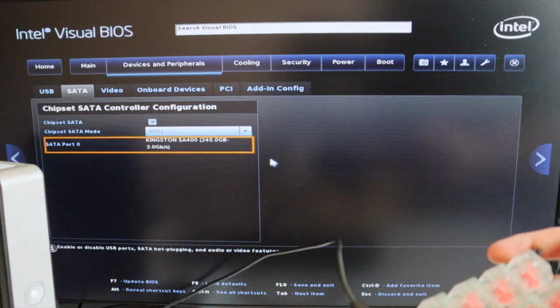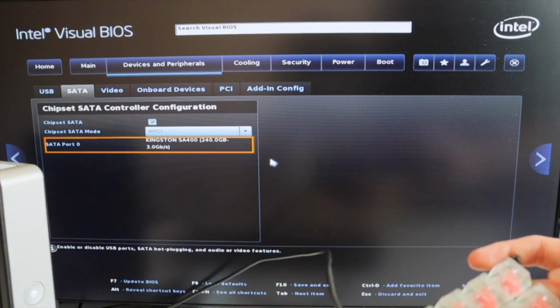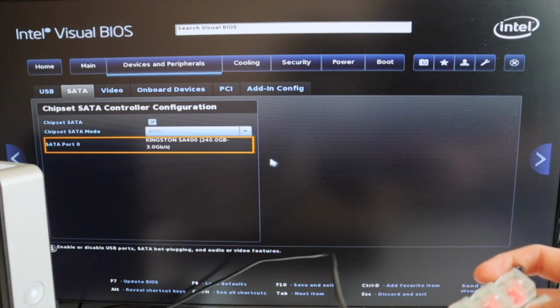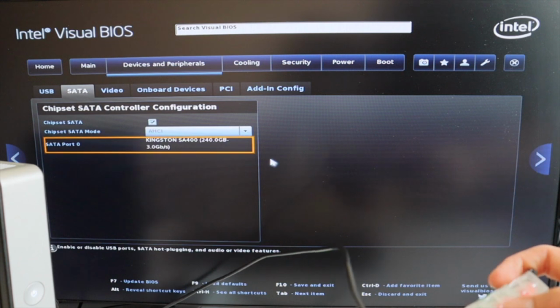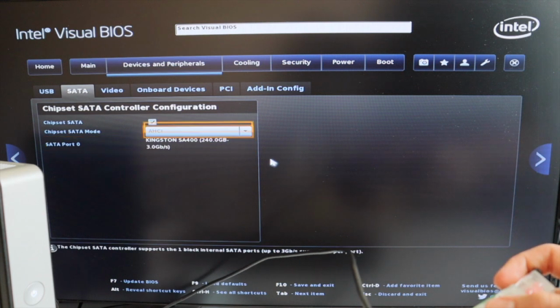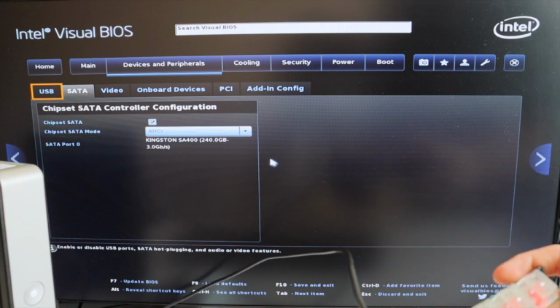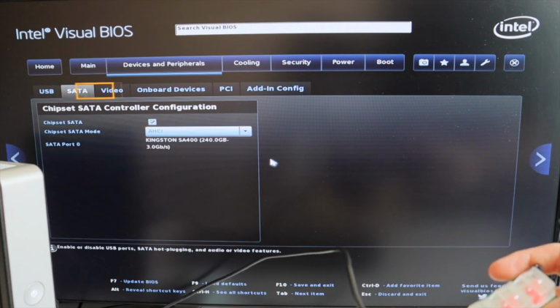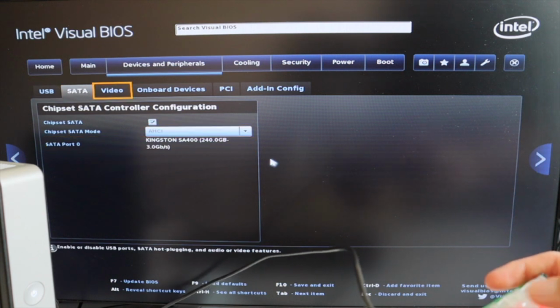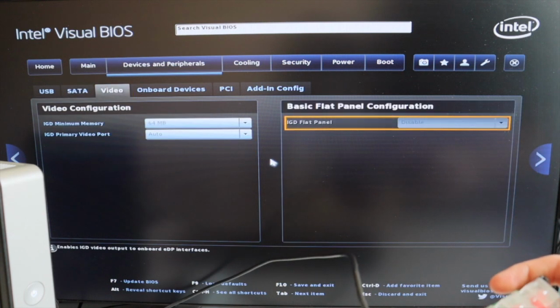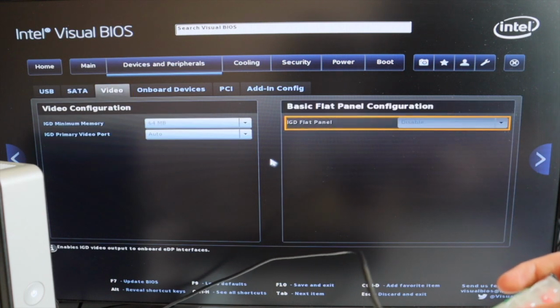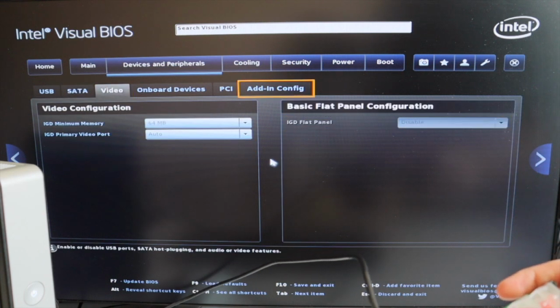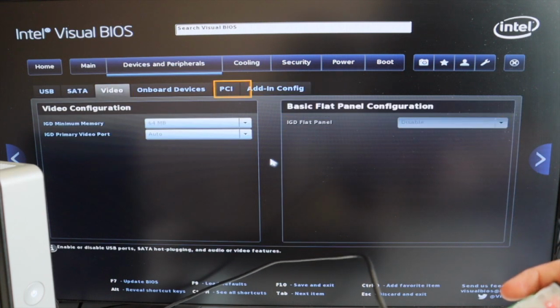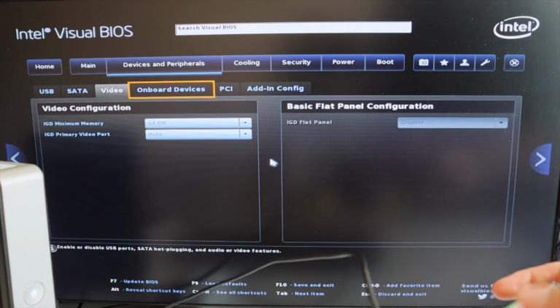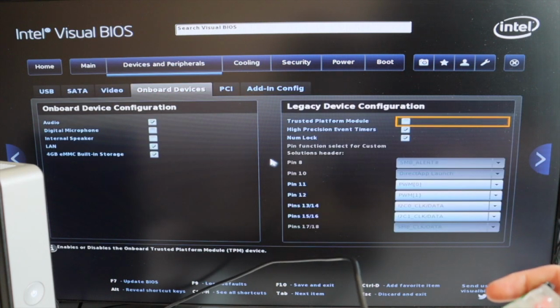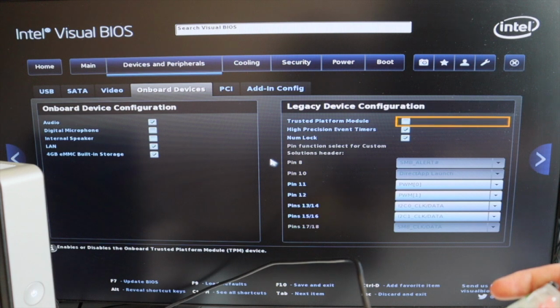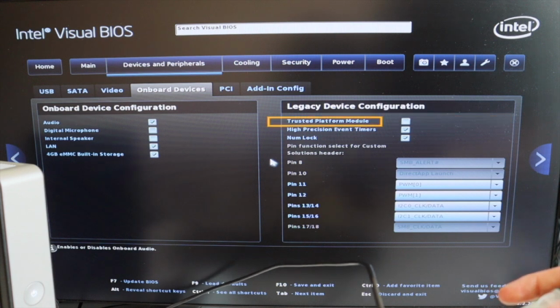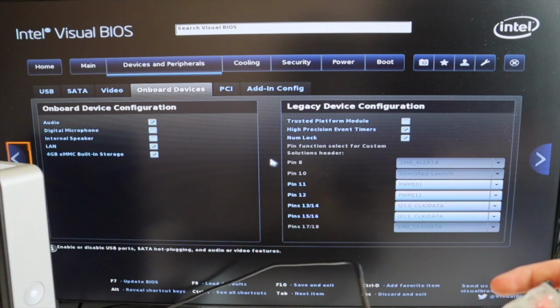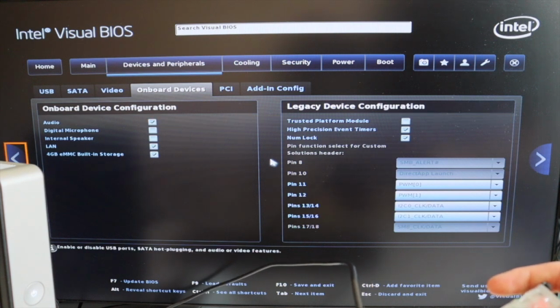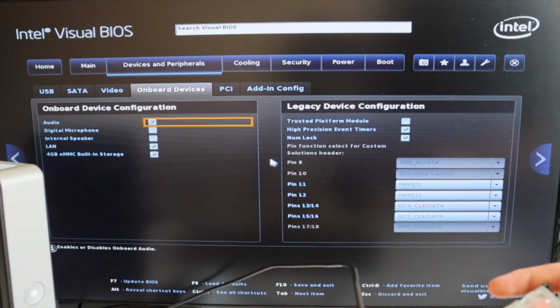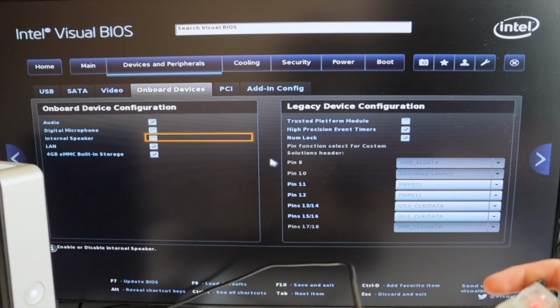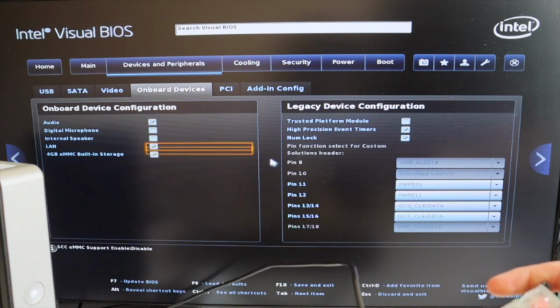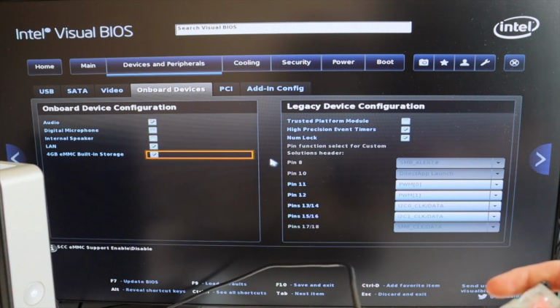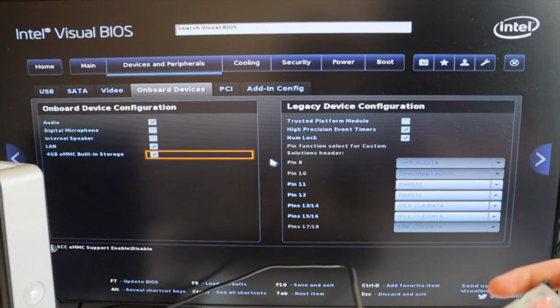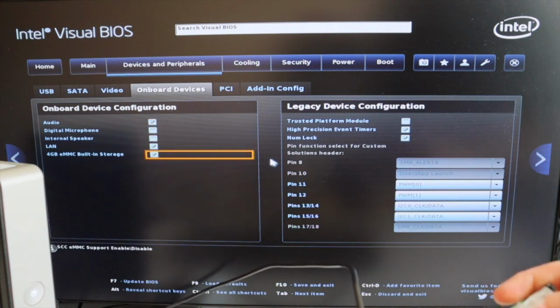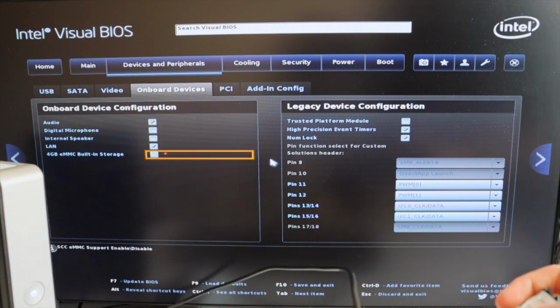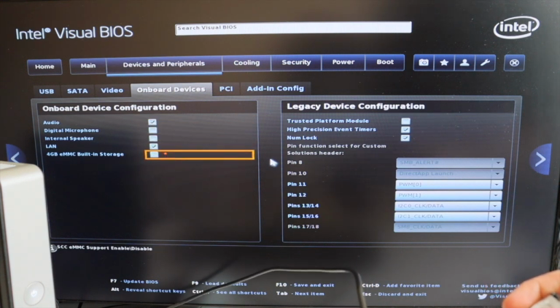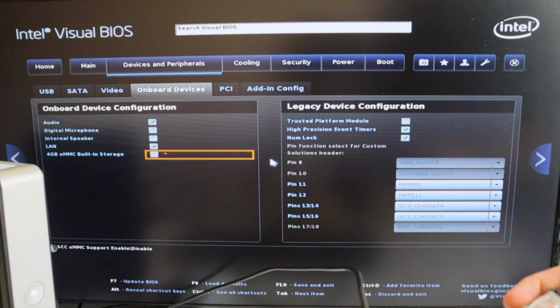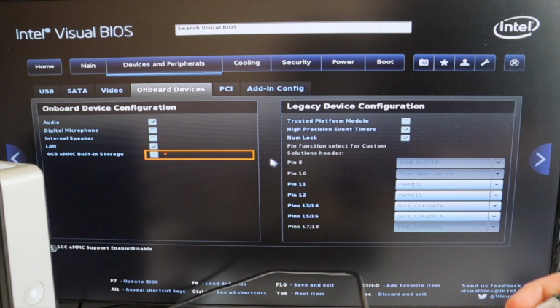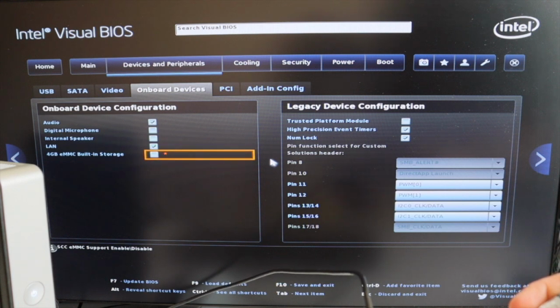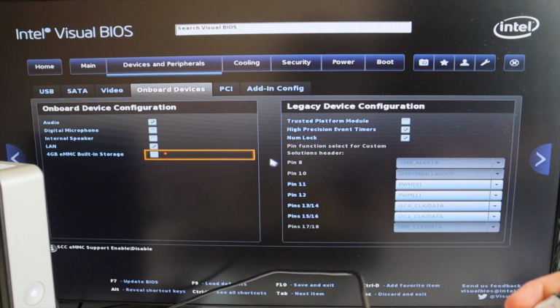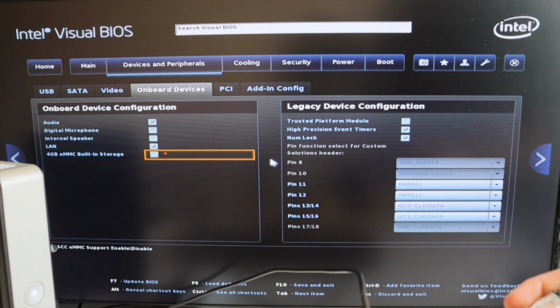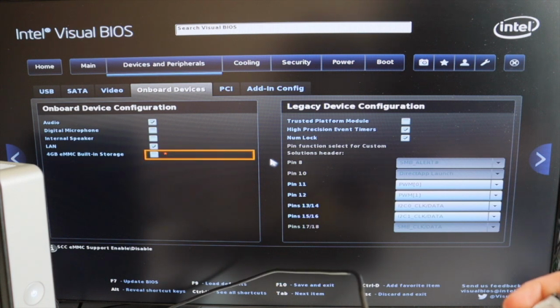Now I can proceed and install an operating system. As an open source enthusiast I'm going to put Linux on it. One more thing: it is recommended to update the BIOS of your Intel NUC. I have another video that I've just published on how to do it.